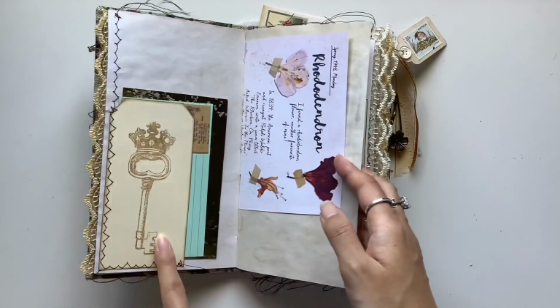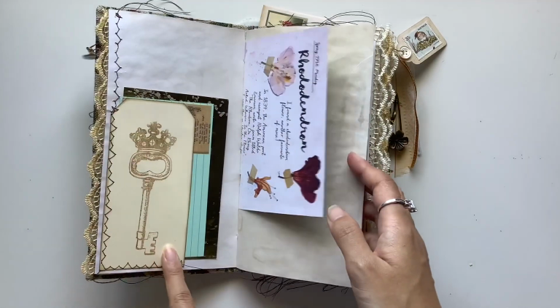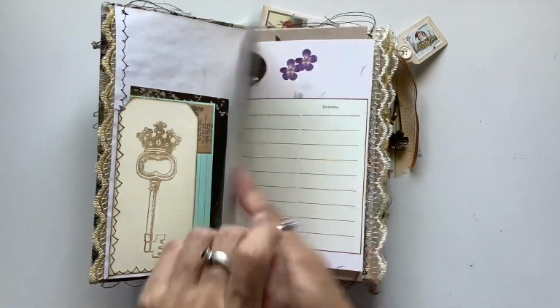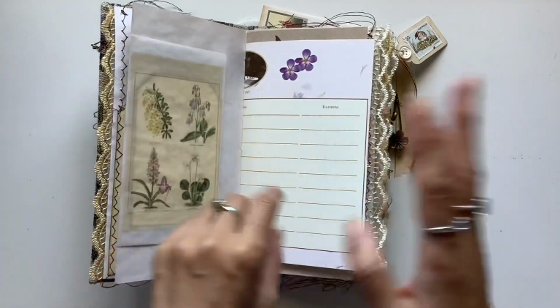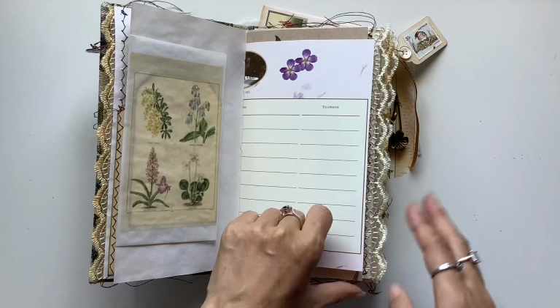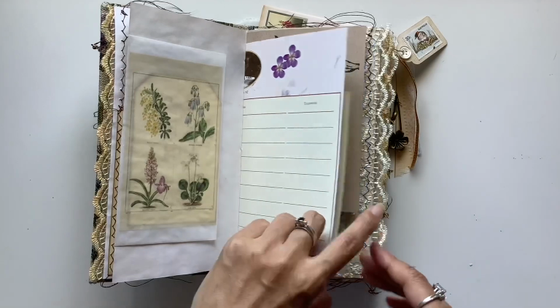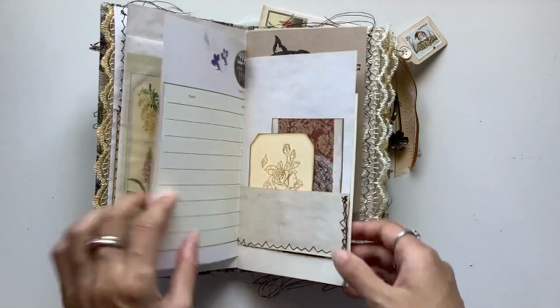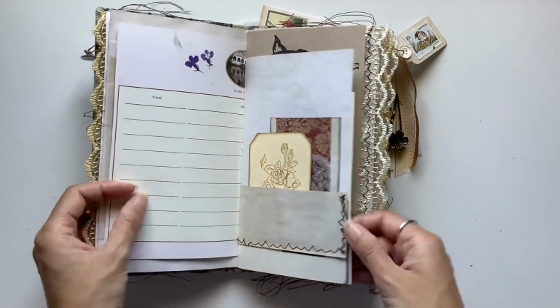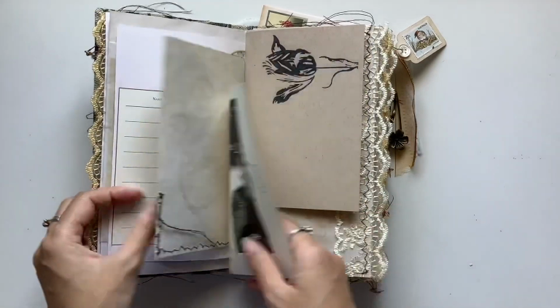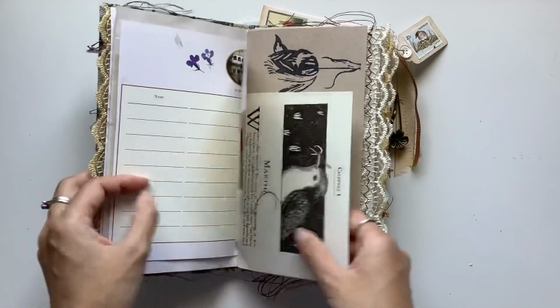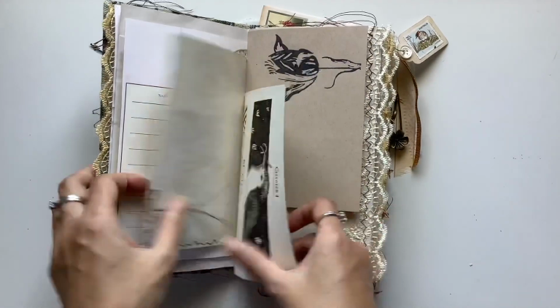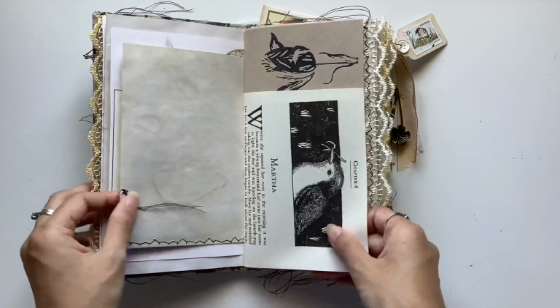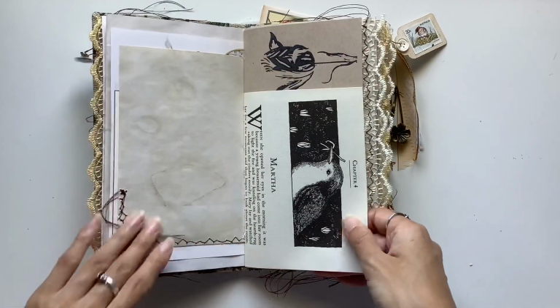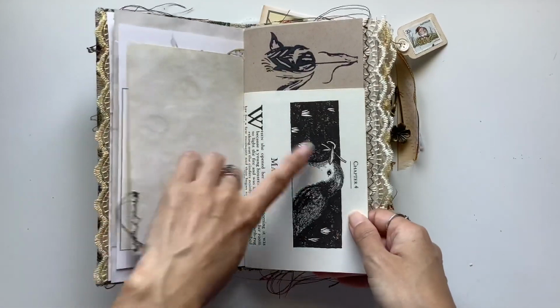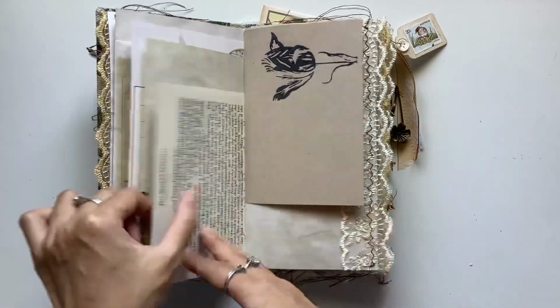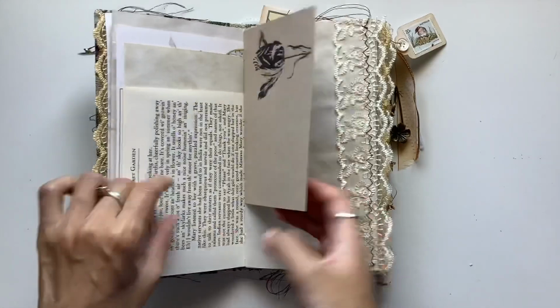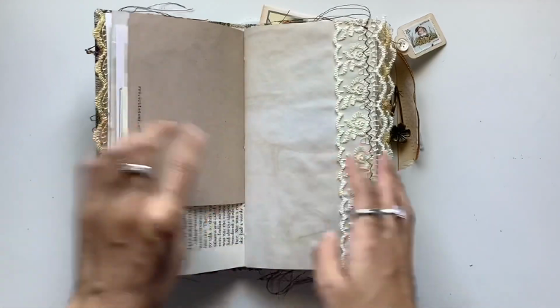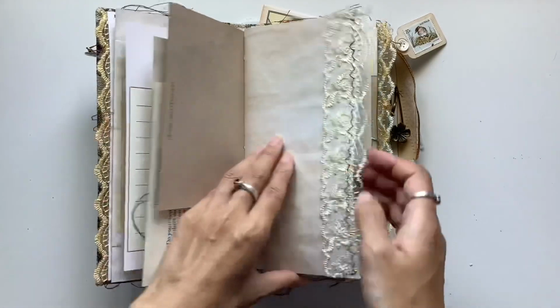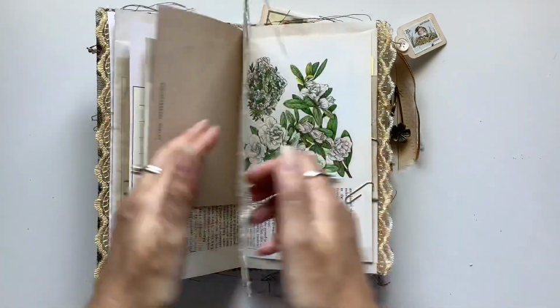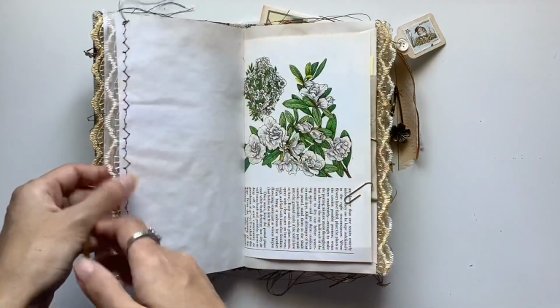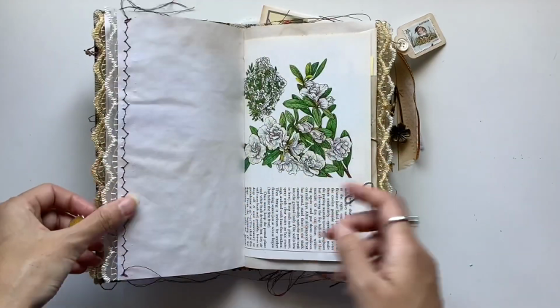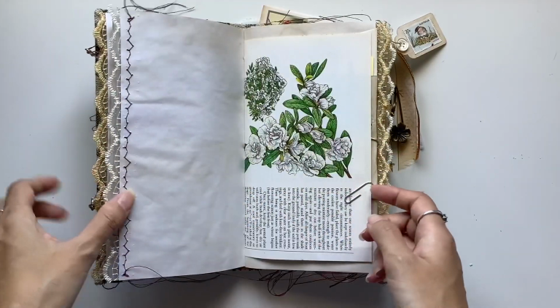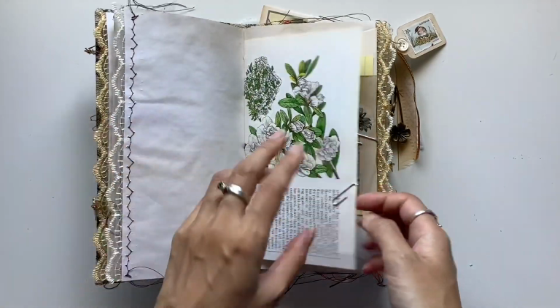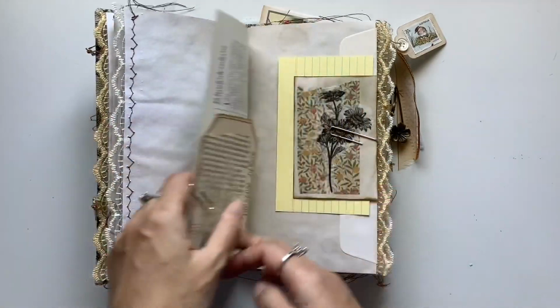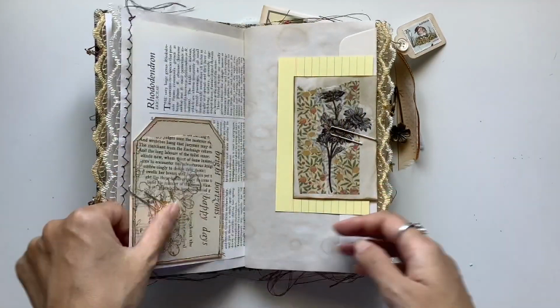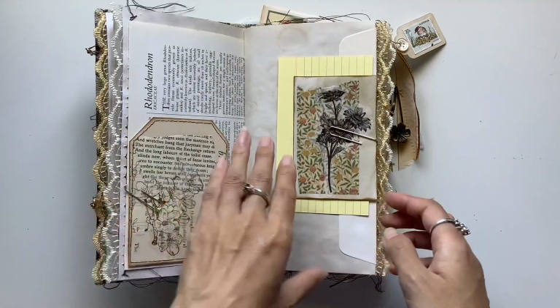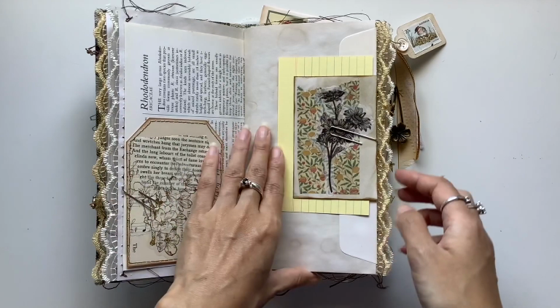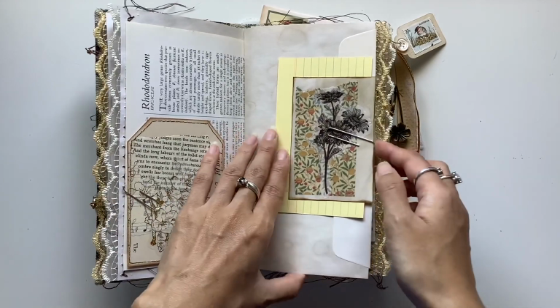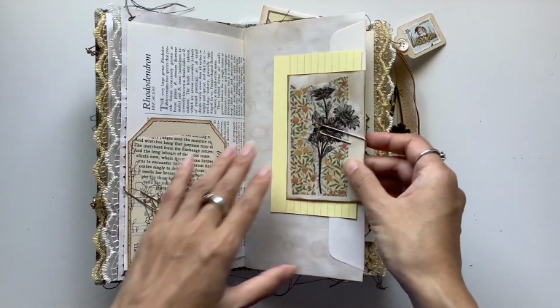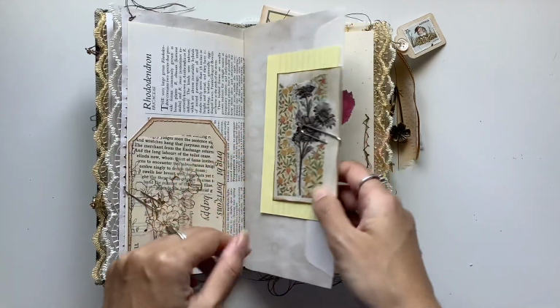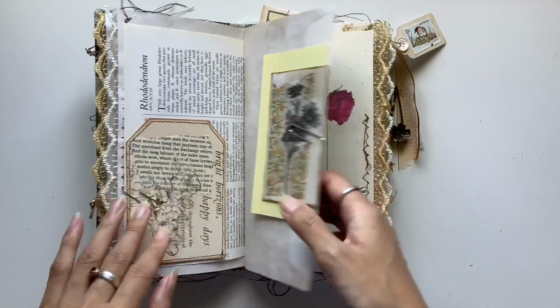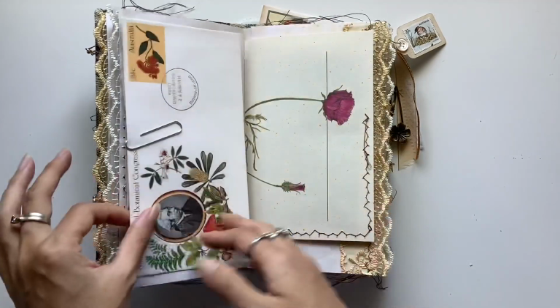I love this key — I just love that stamp so much. And Martha, the people — I wanted to celebrate the people: Mary, Colin, Dickon, Martha.